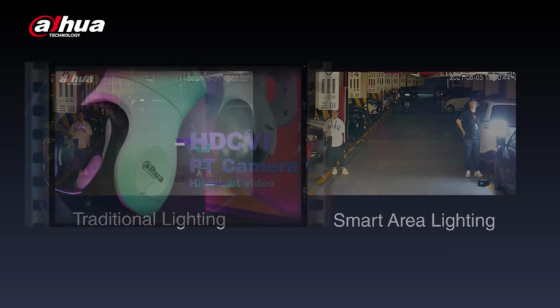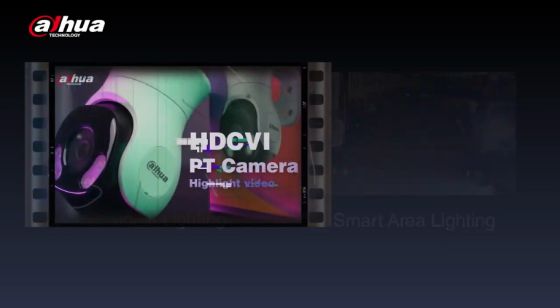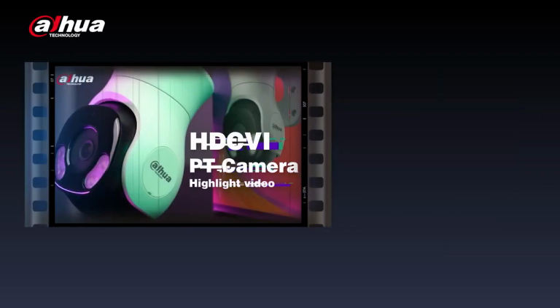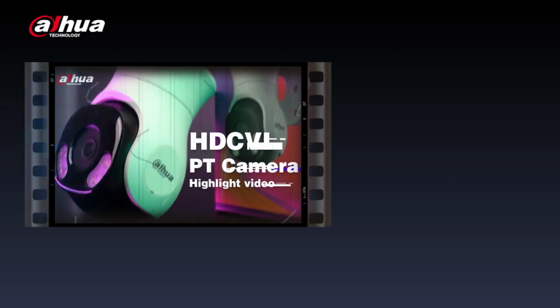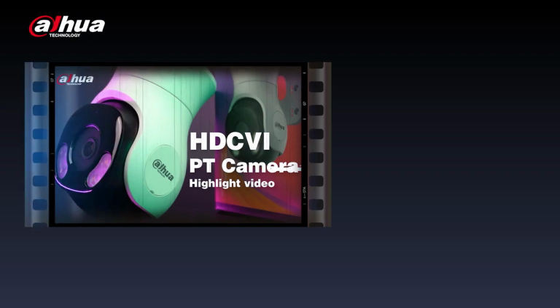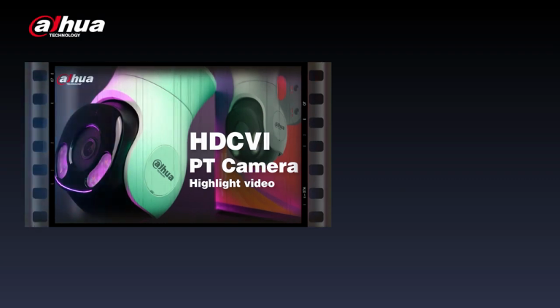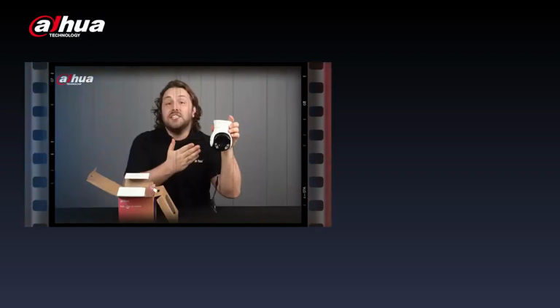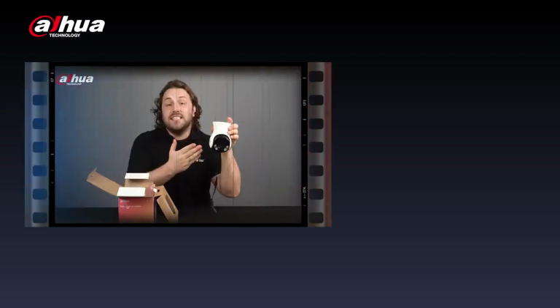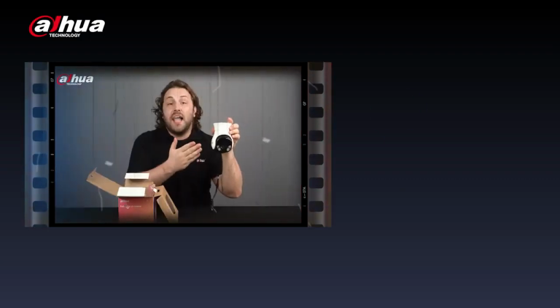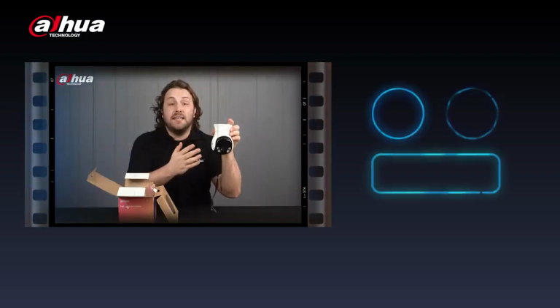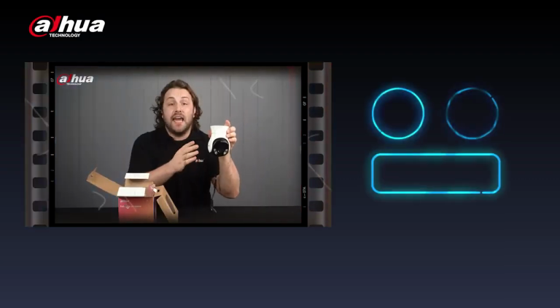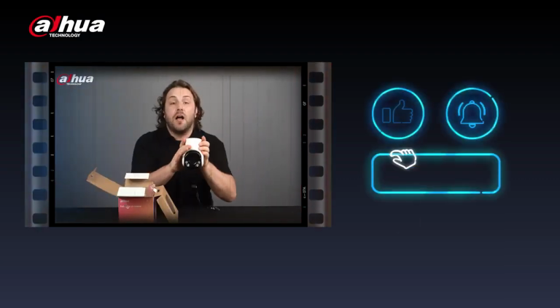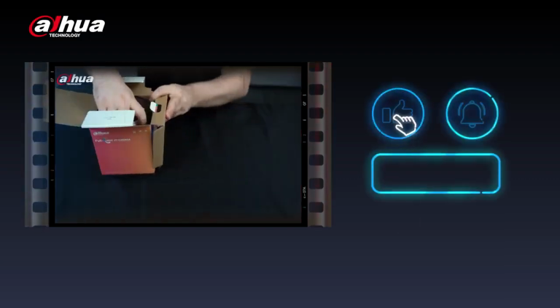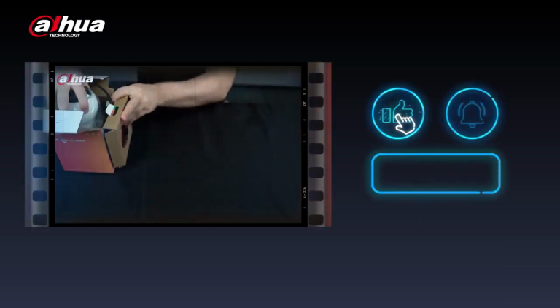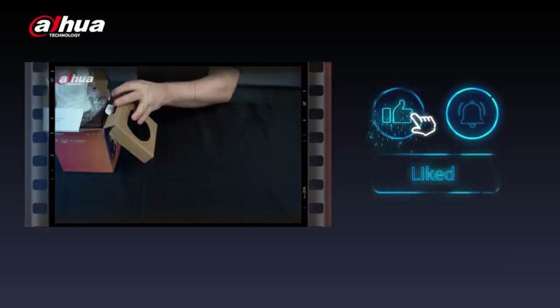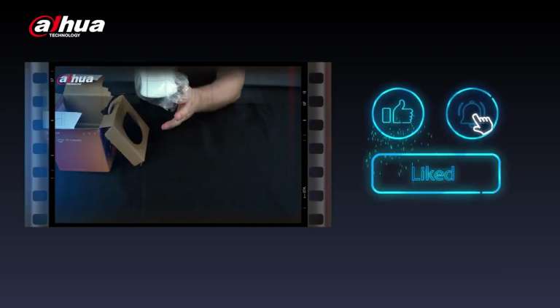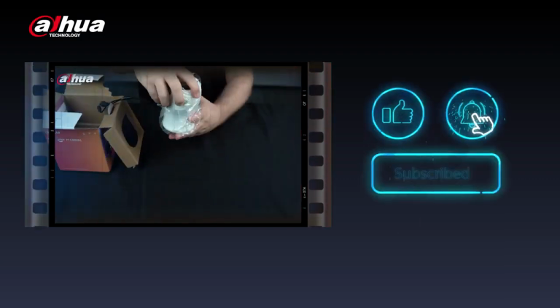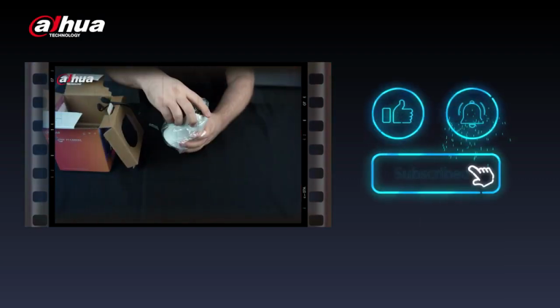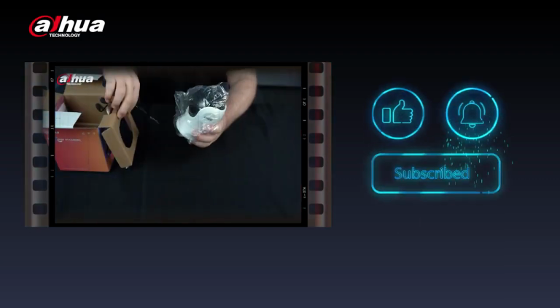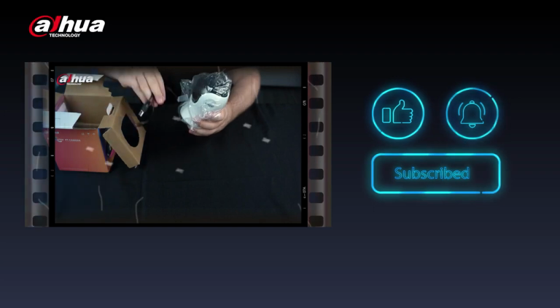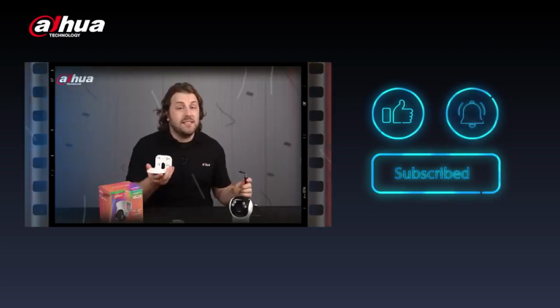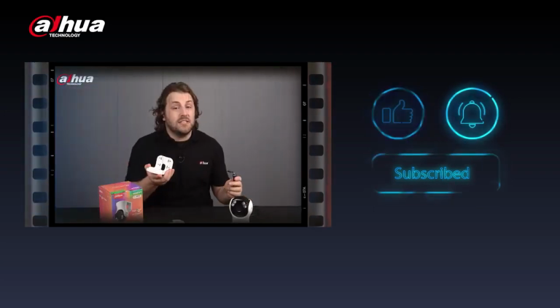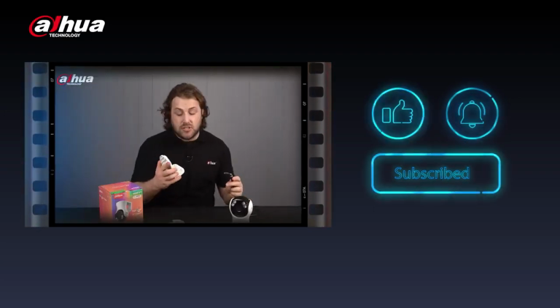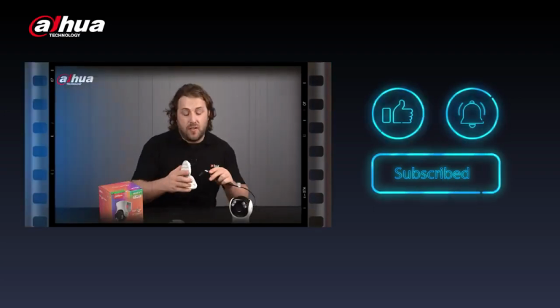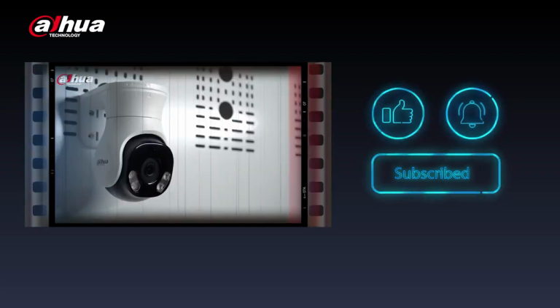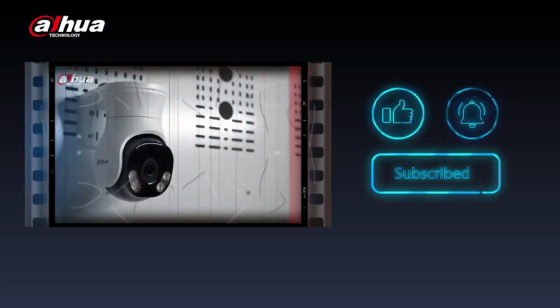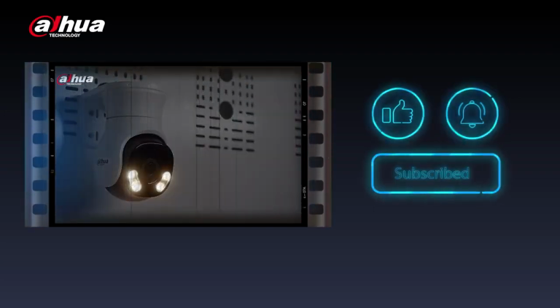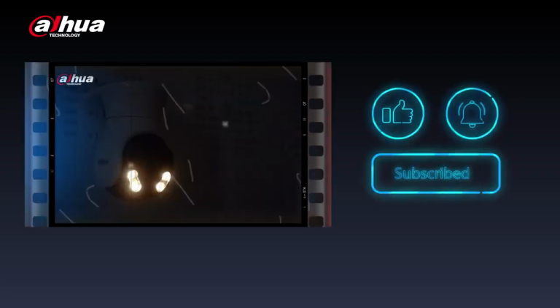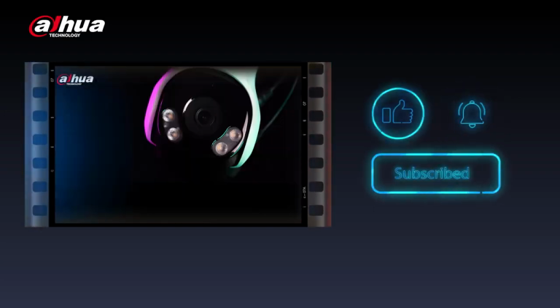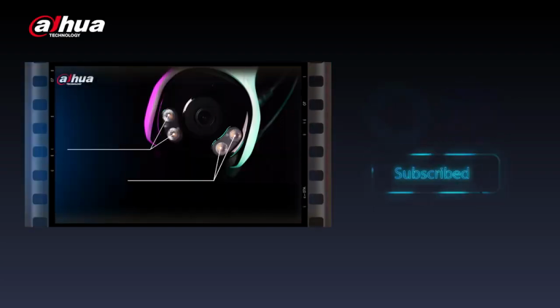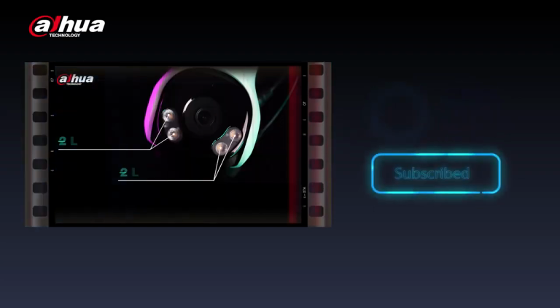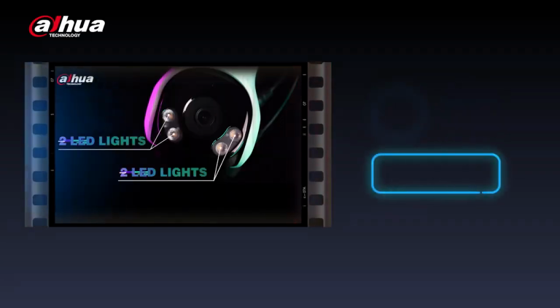To learn more about the HDCVI full-color PT camera, make sure to subscribe and click the bell notification icon so you don't miss out on our latest videos and stay up to date on all our content.